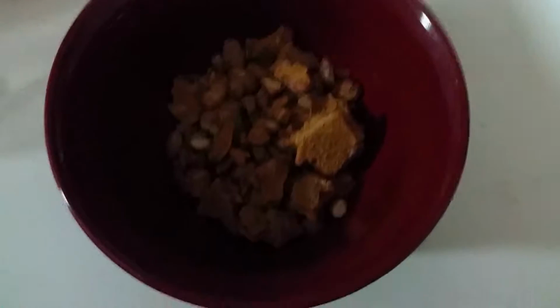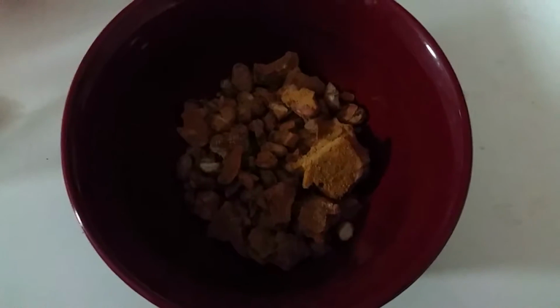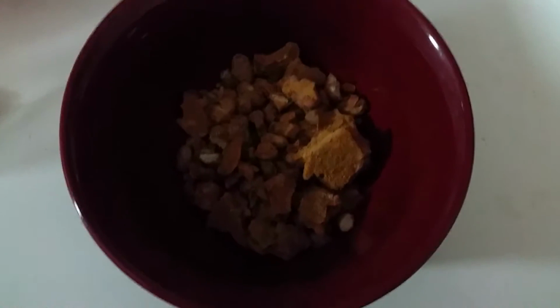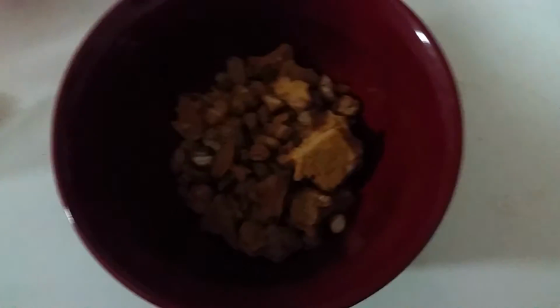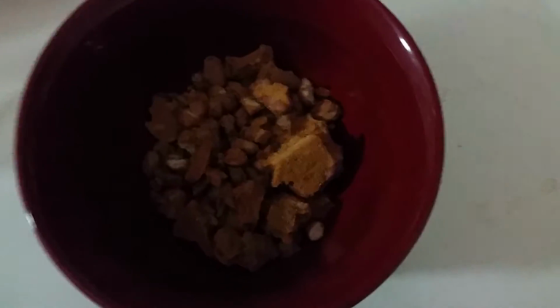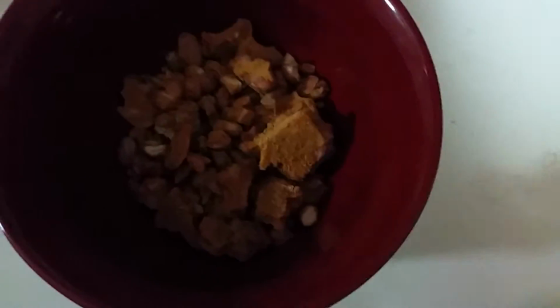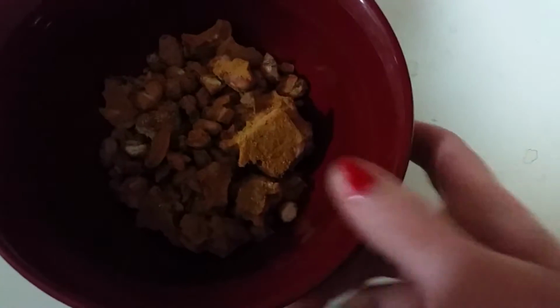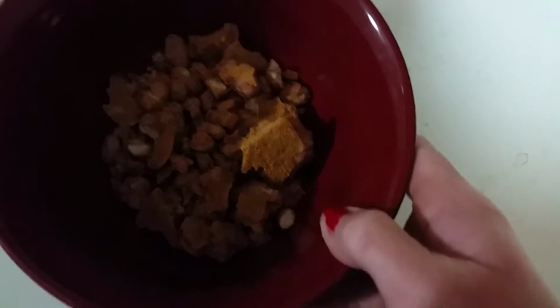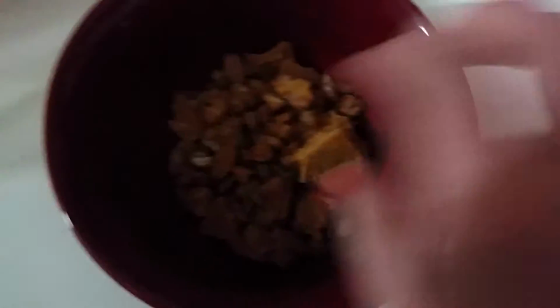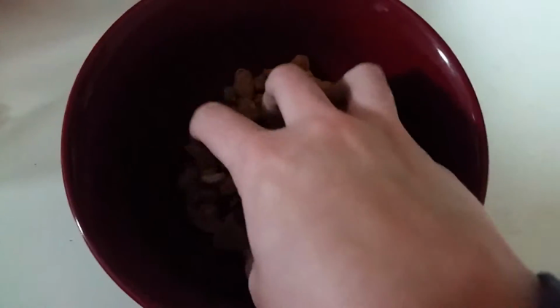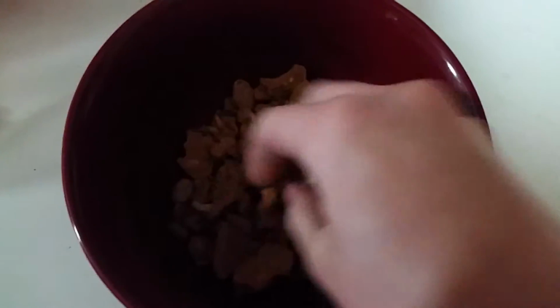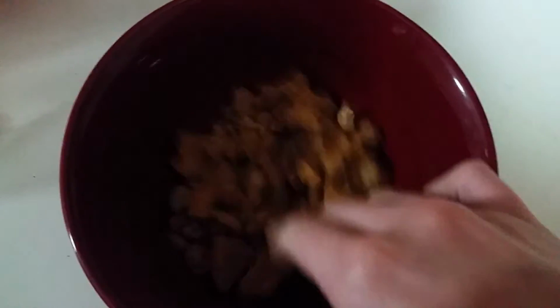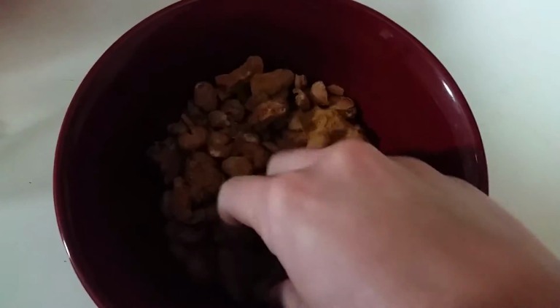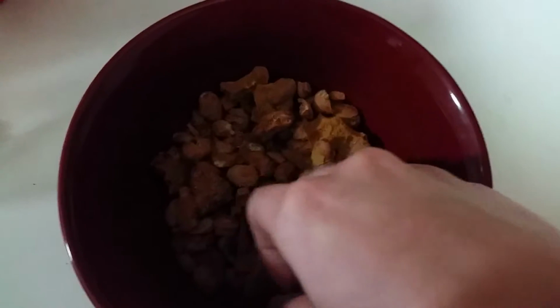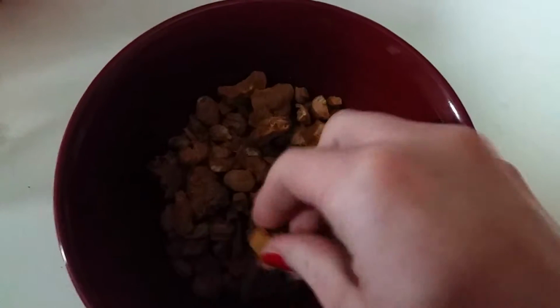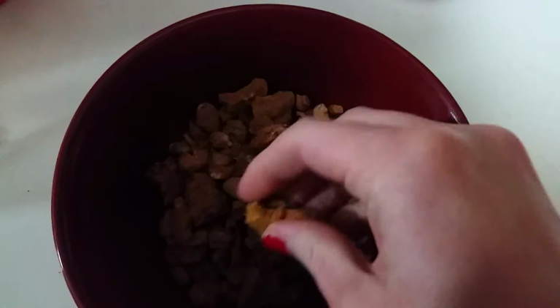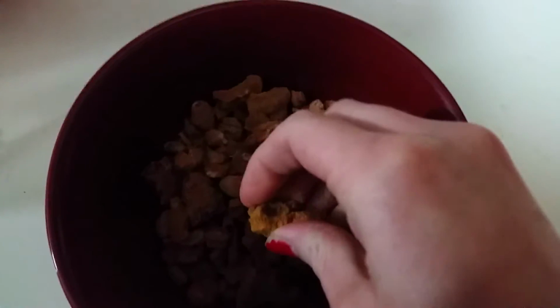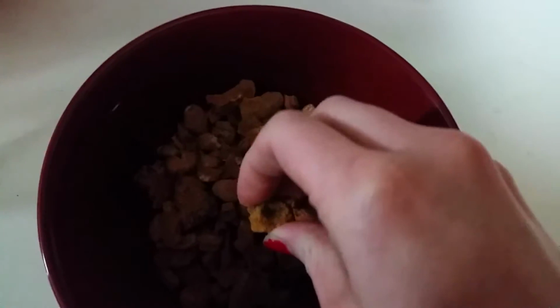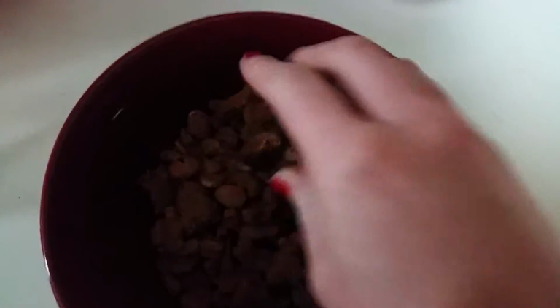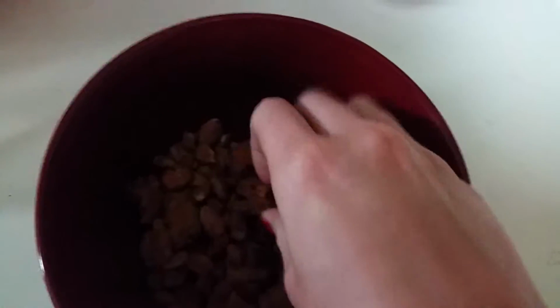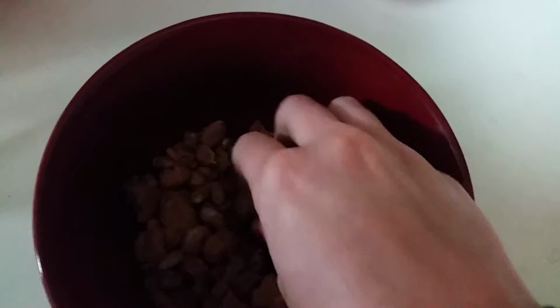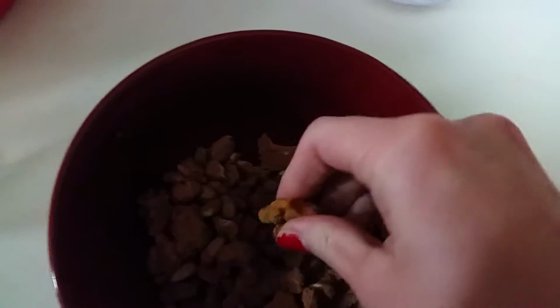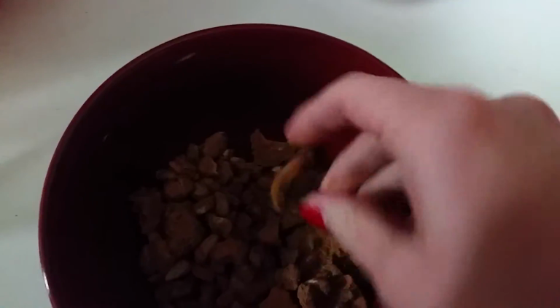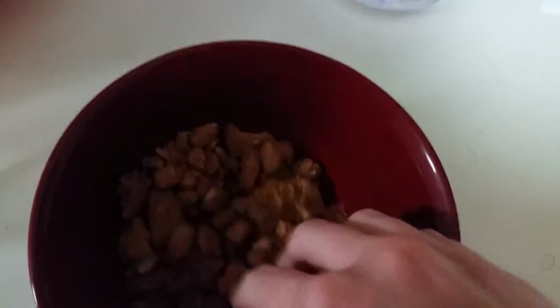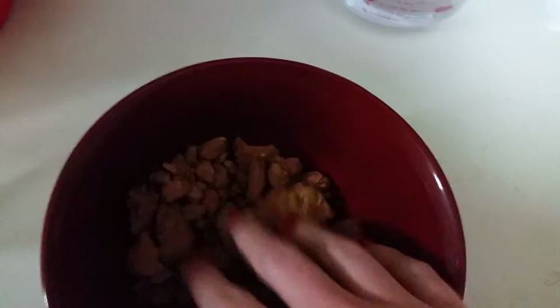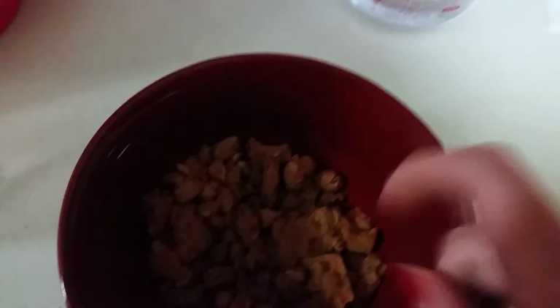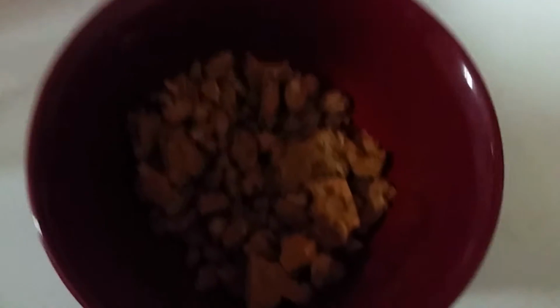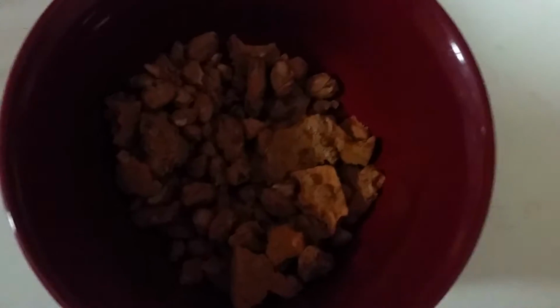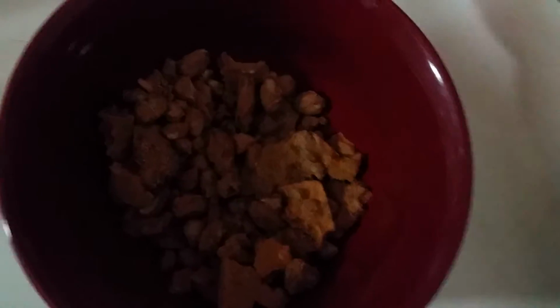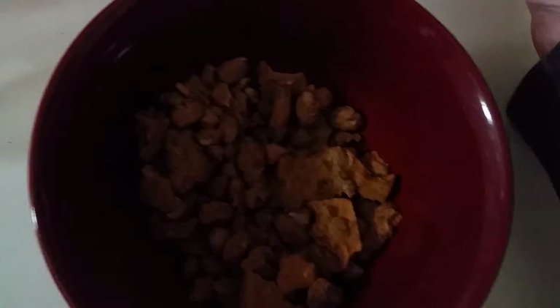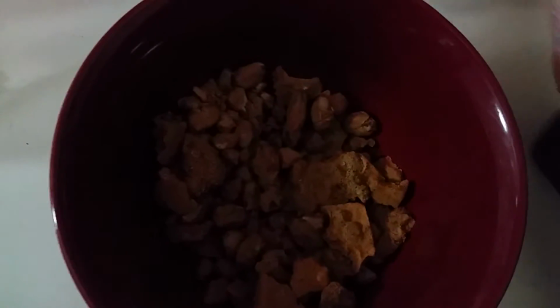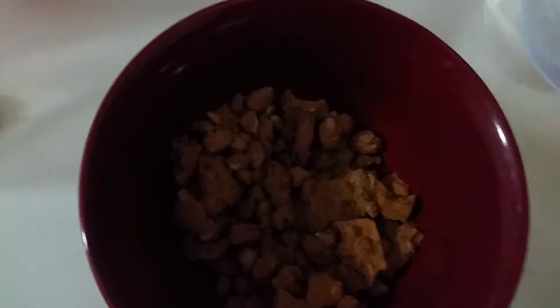Hello everybody, this is a freeze-dried batch of chili that I did yesterday and got done late last night. I just wanted to show you all rehydrating.